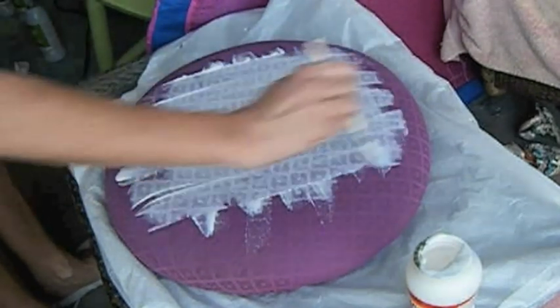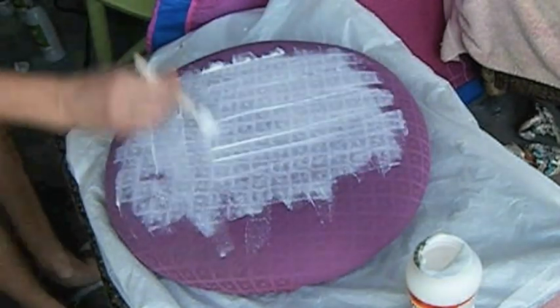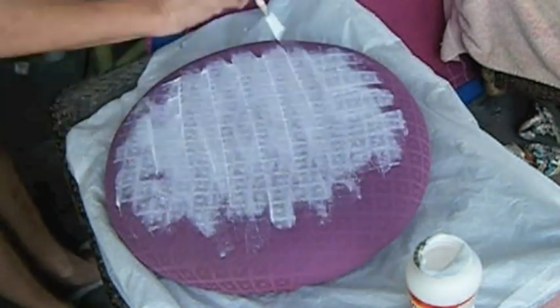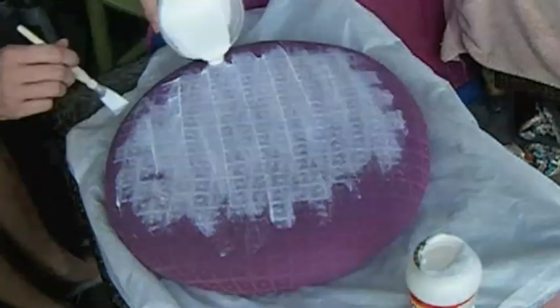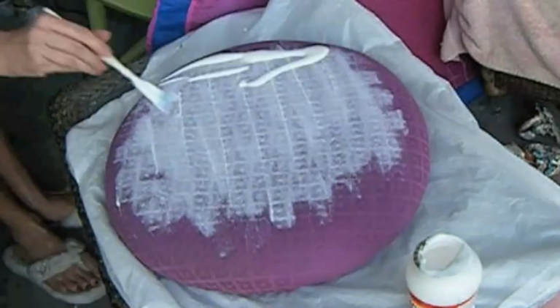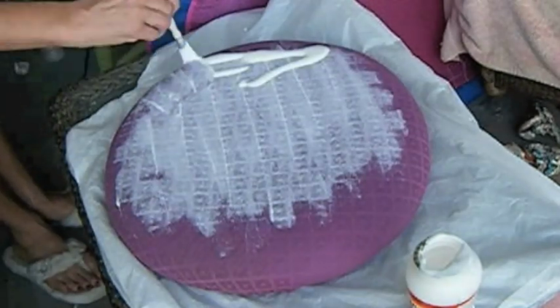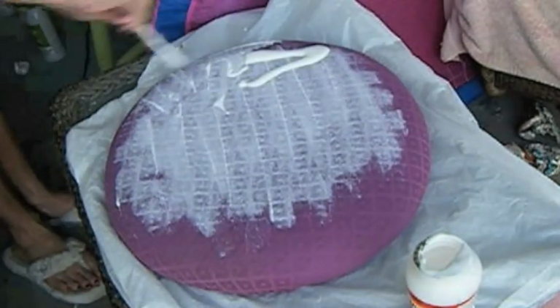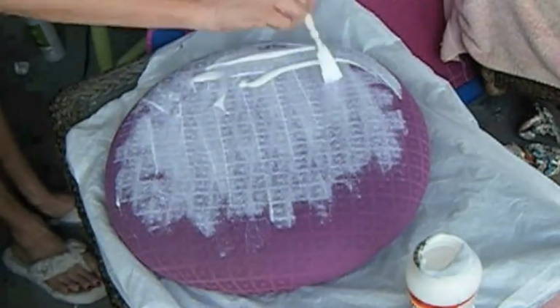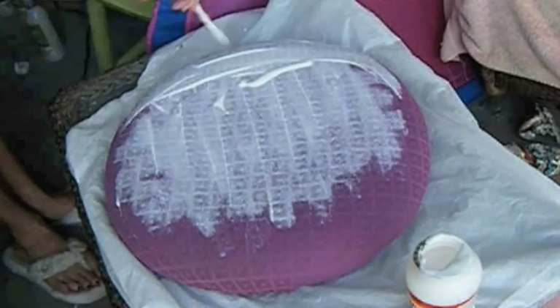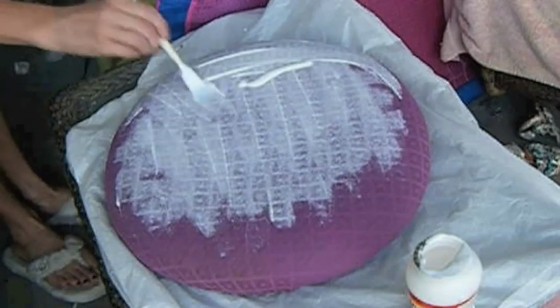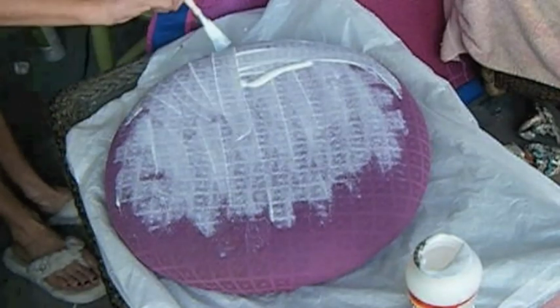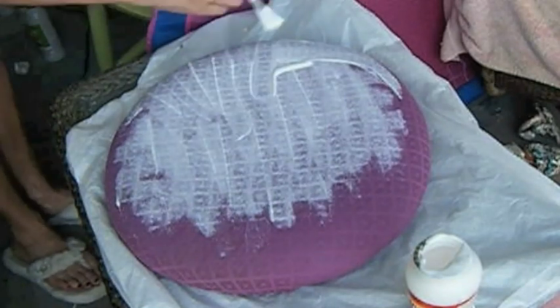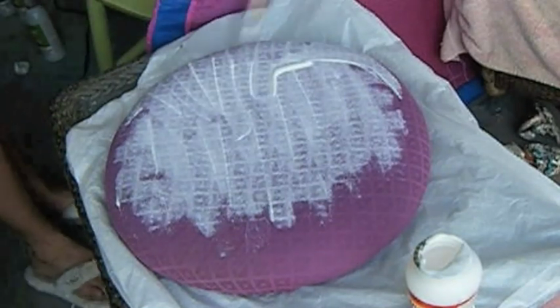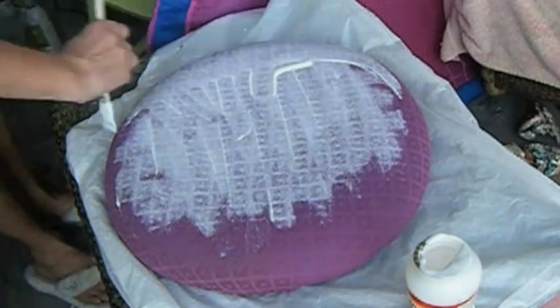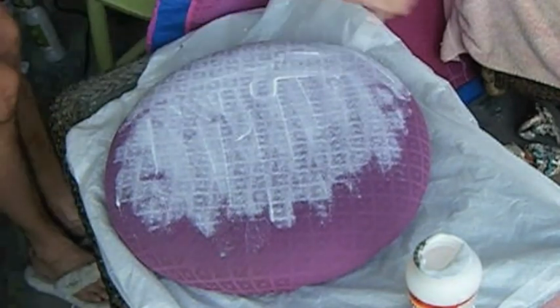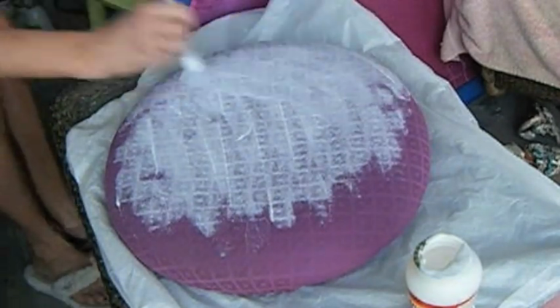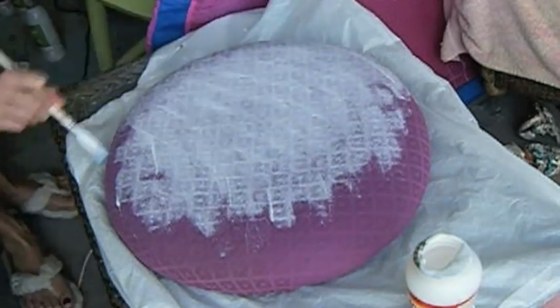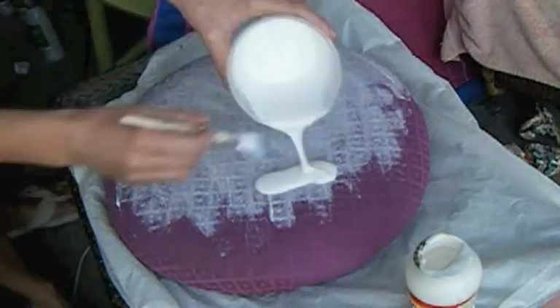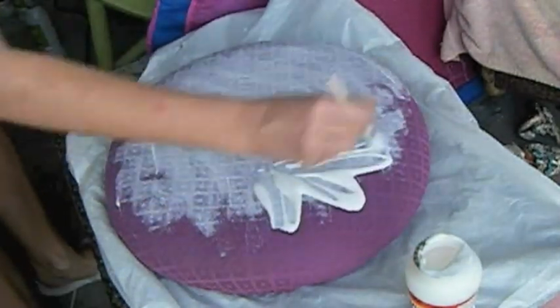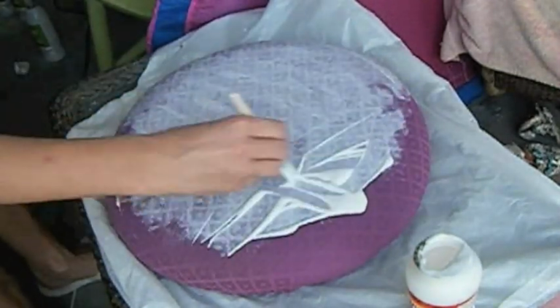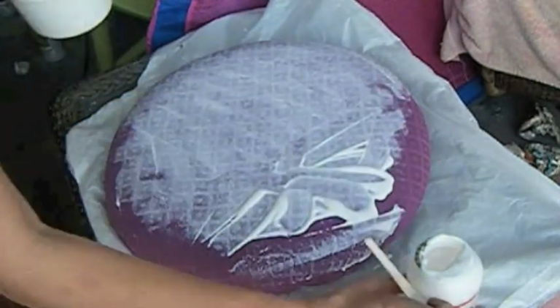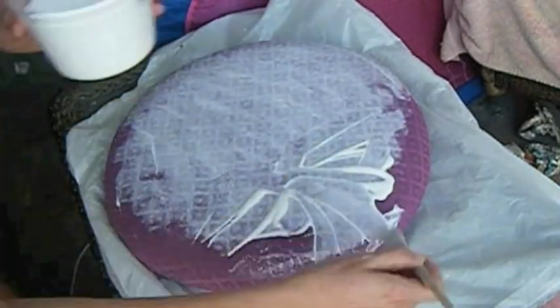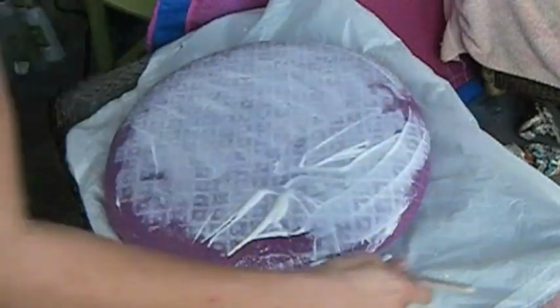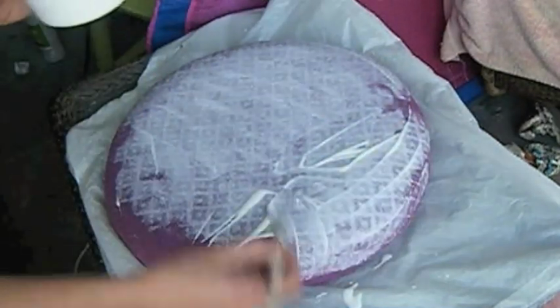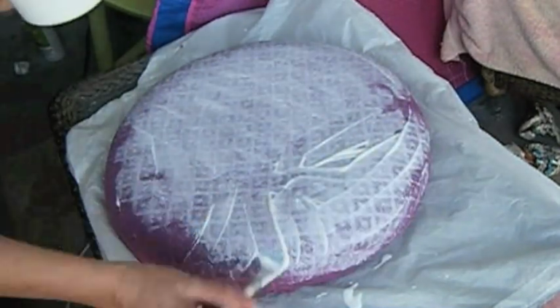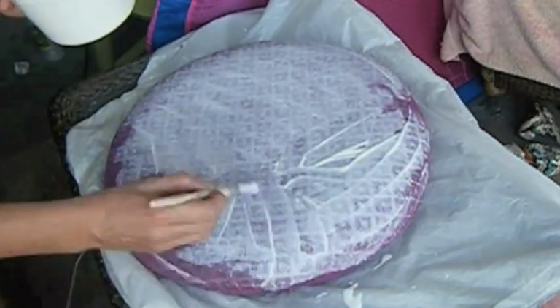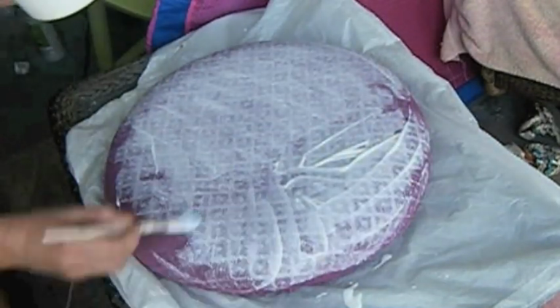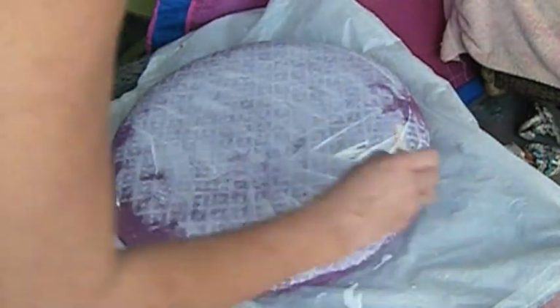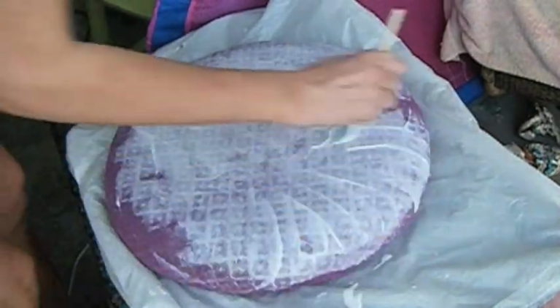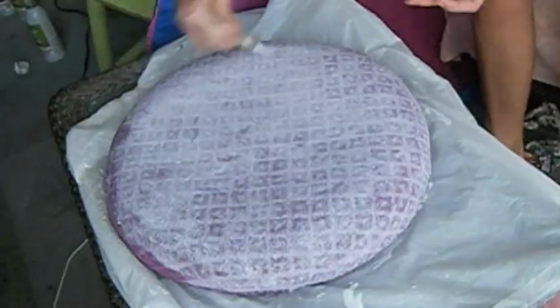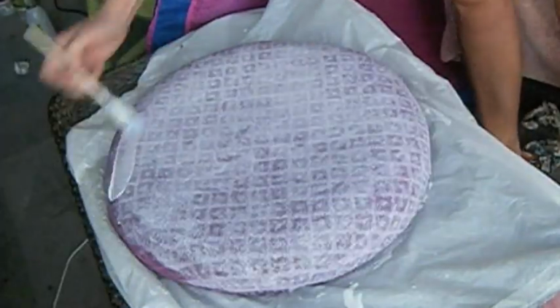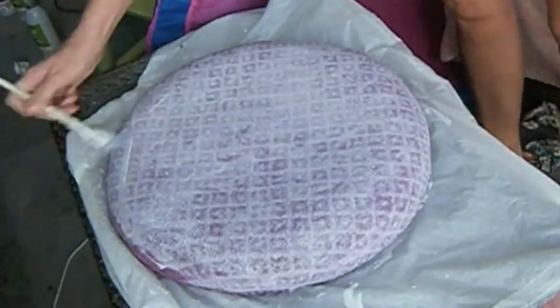I am going to speed up a little bit the video and get back with the final result. I leave the fabric to dry completely for one night and get back the next day.